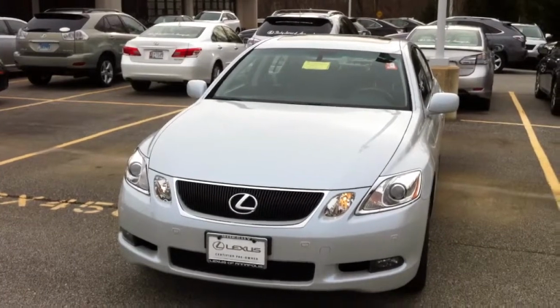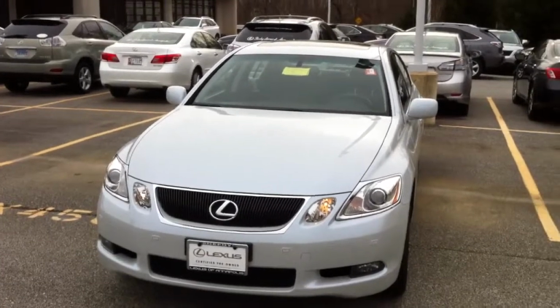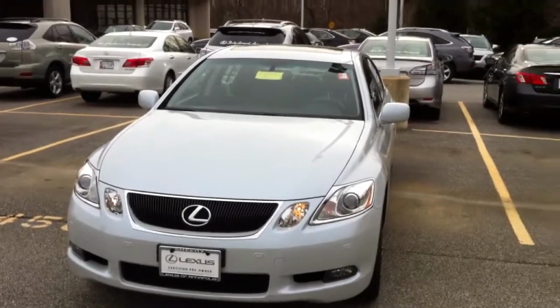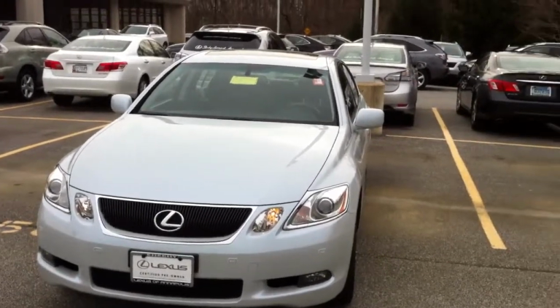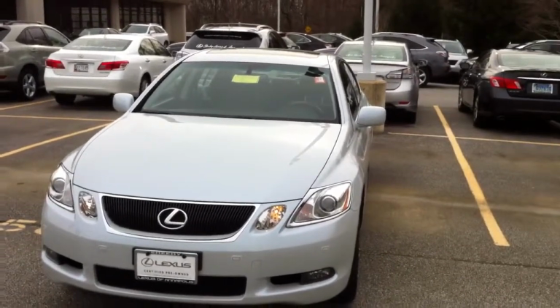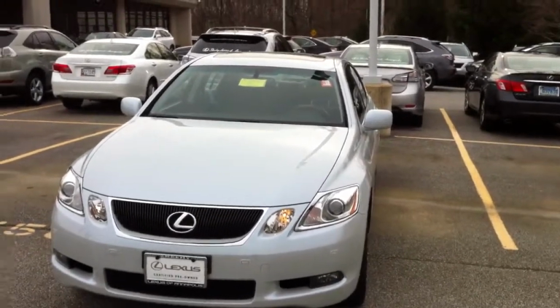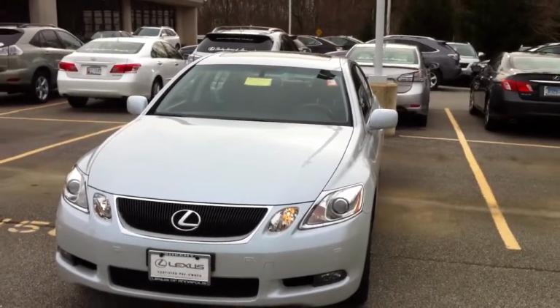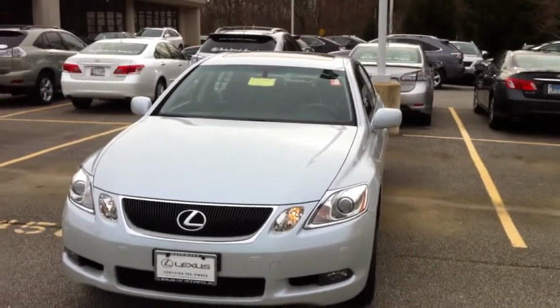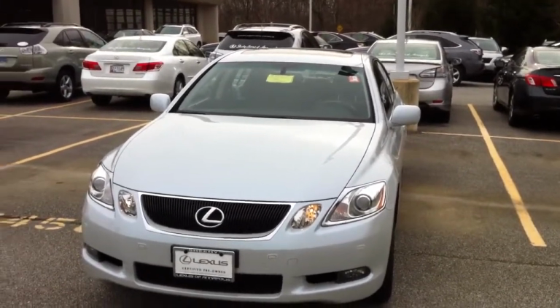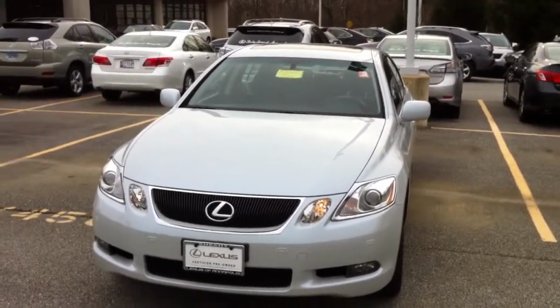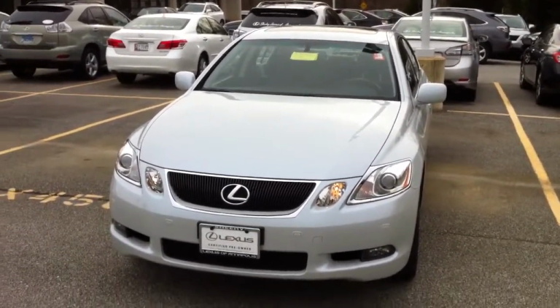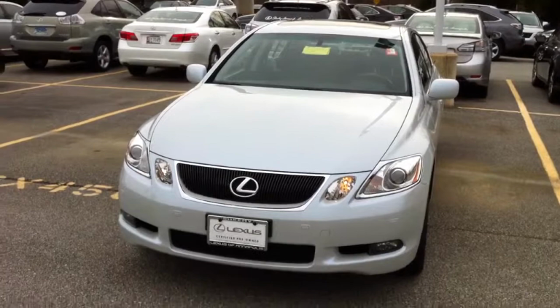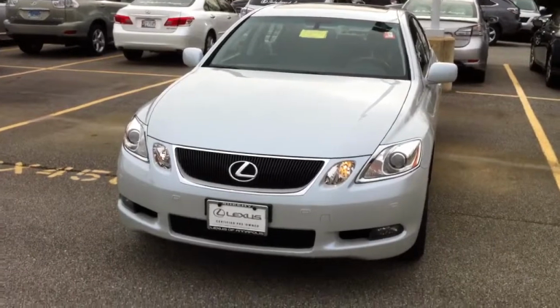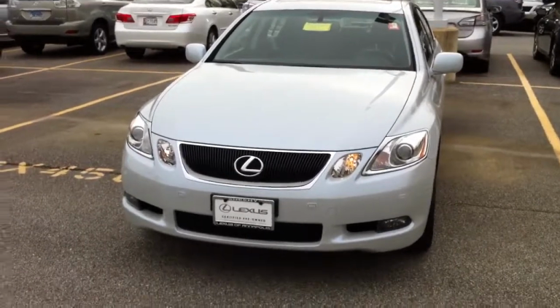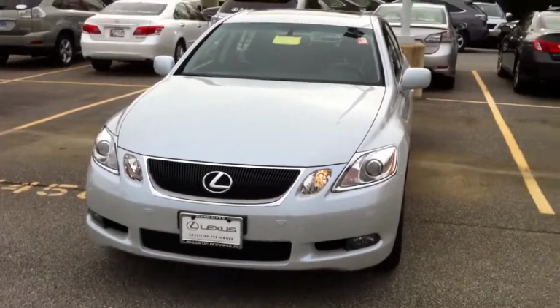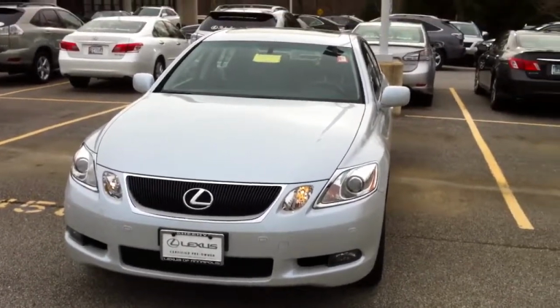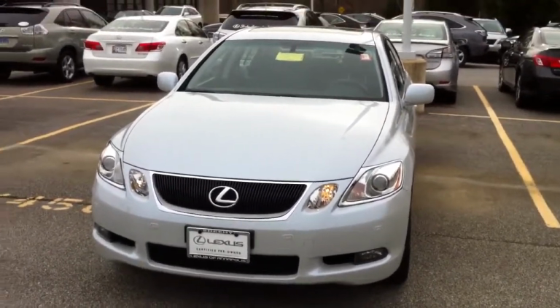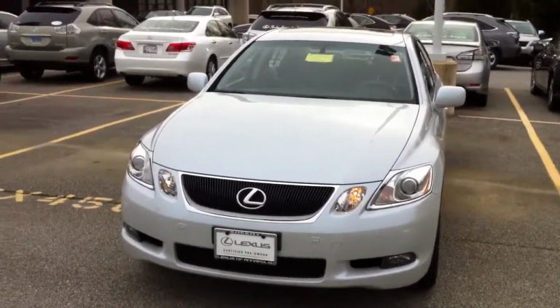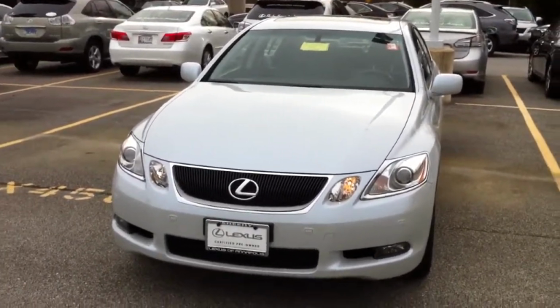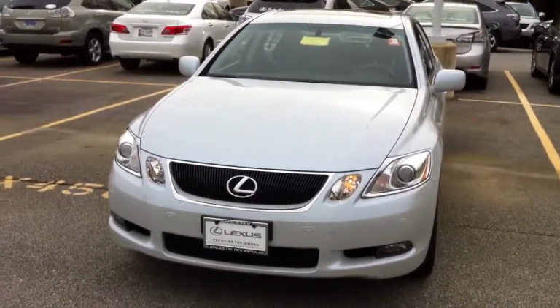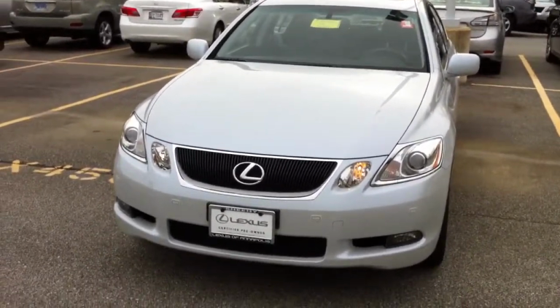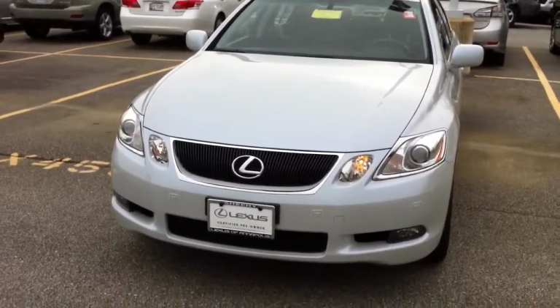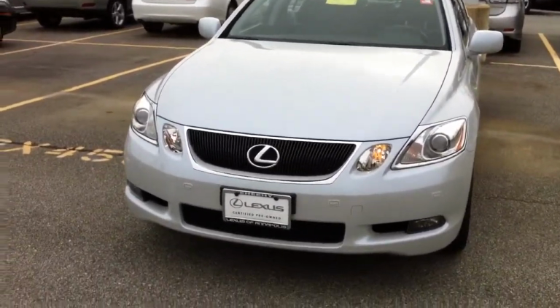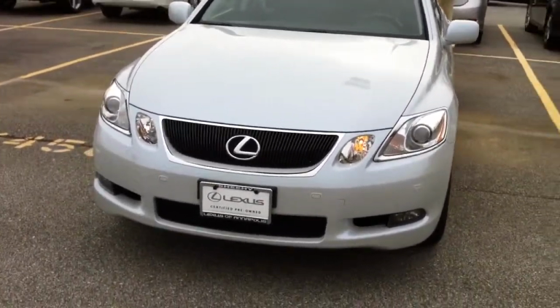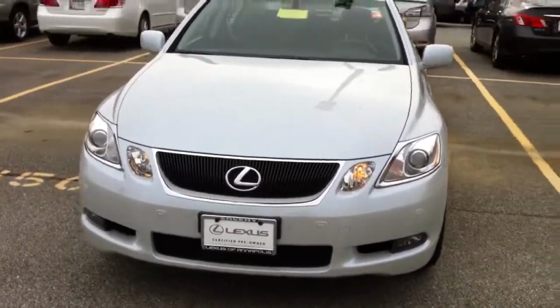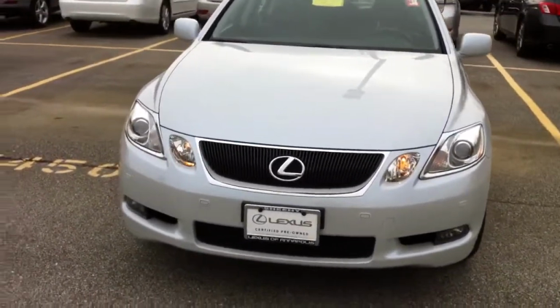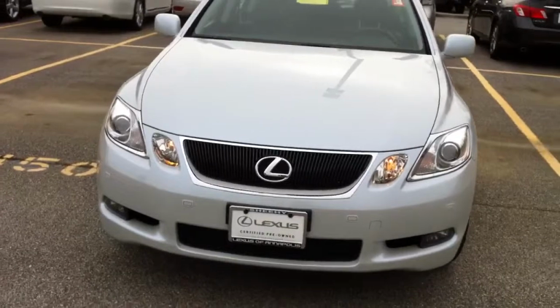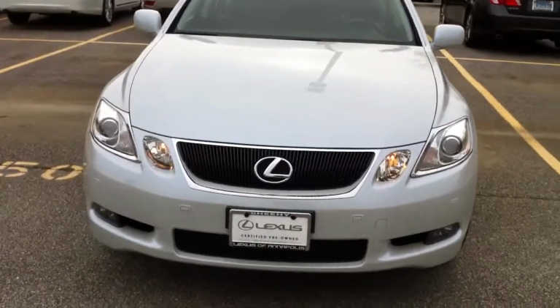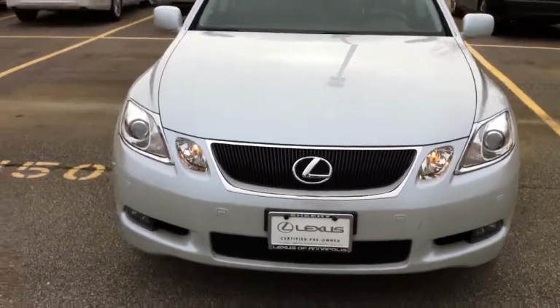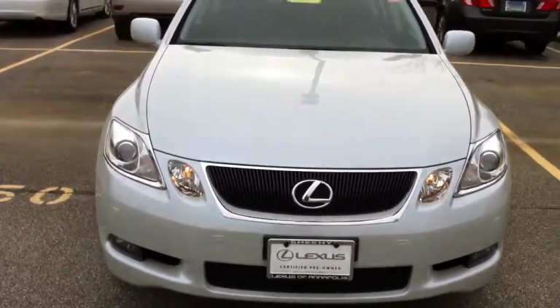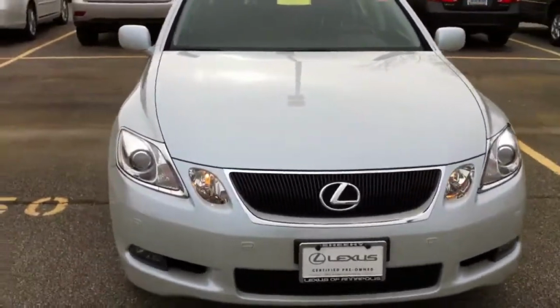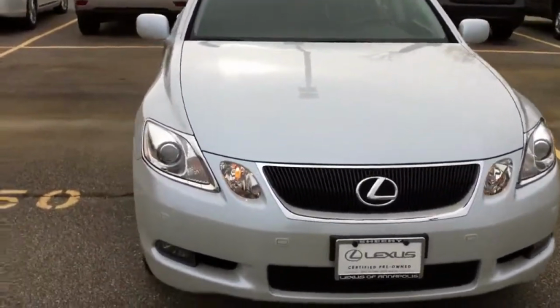Good morning Melvin, this is Chris List with Sheehy Lexus of Annapolis. I just want to walk around the car real quick for you so you can see the condition inside and out of this 2007 Lexus GS 350.